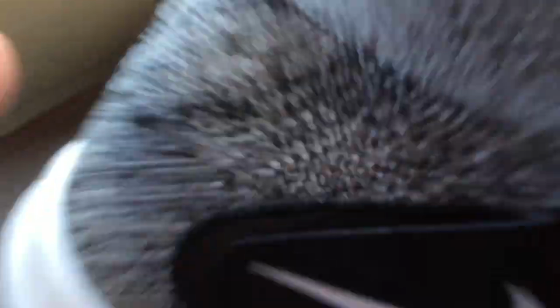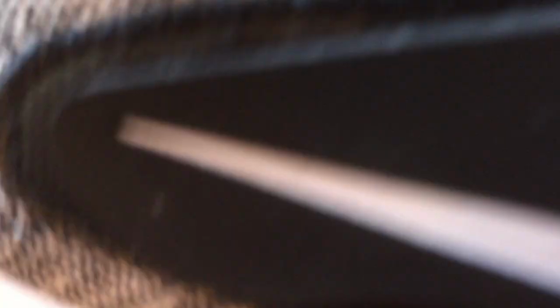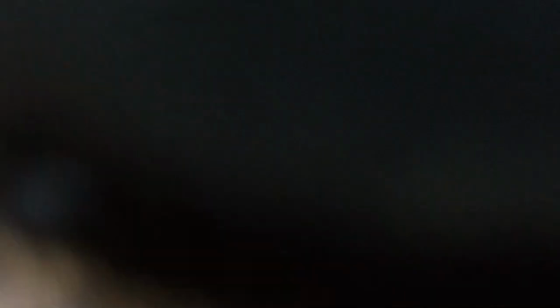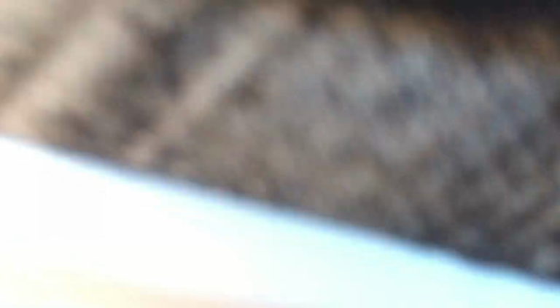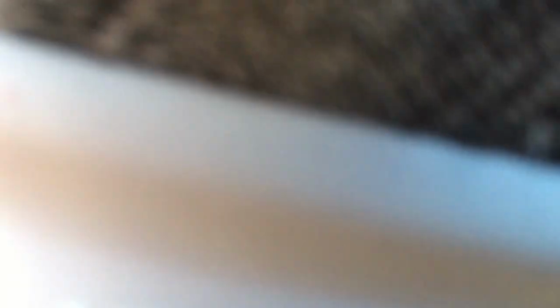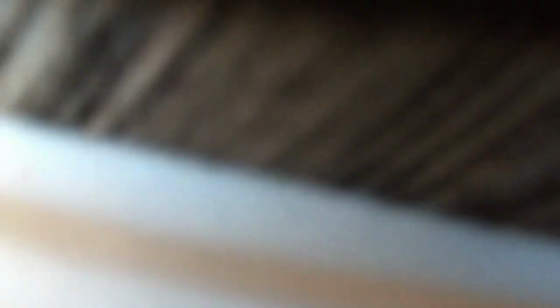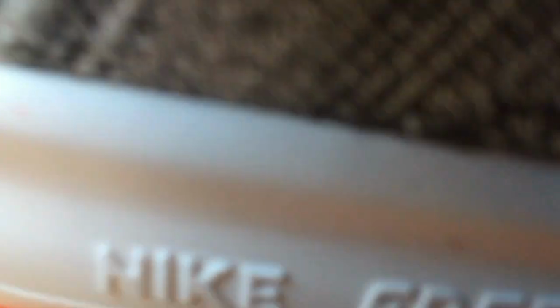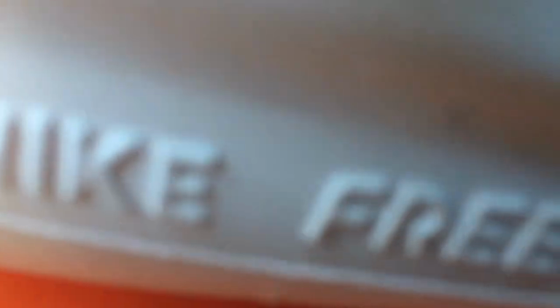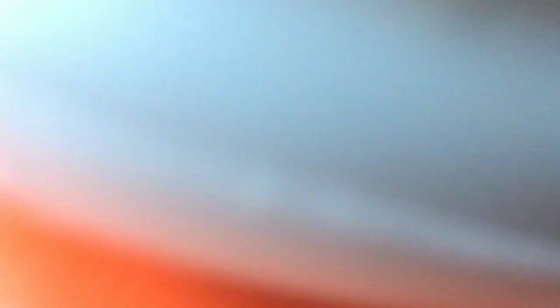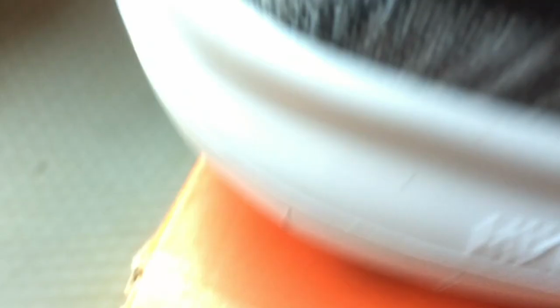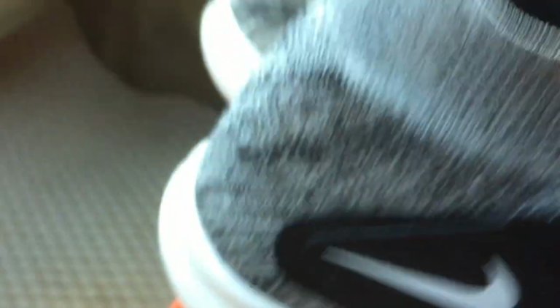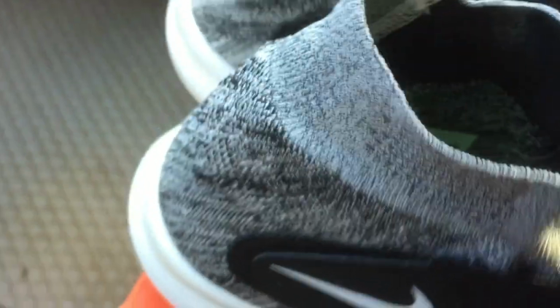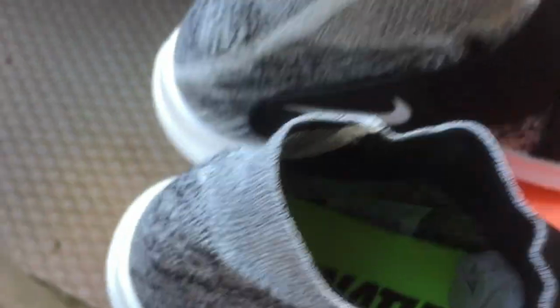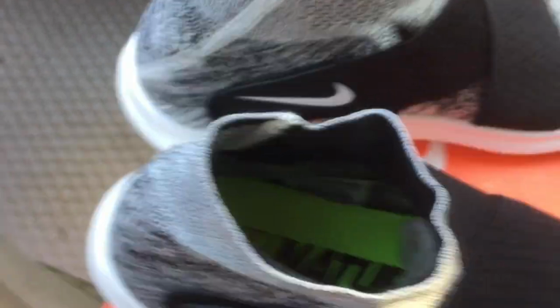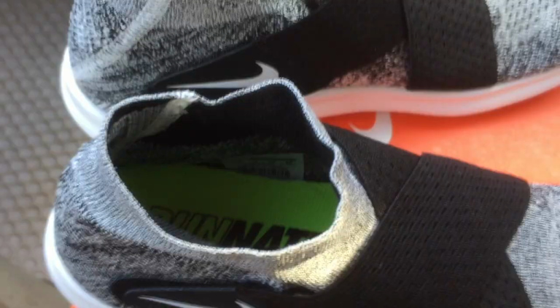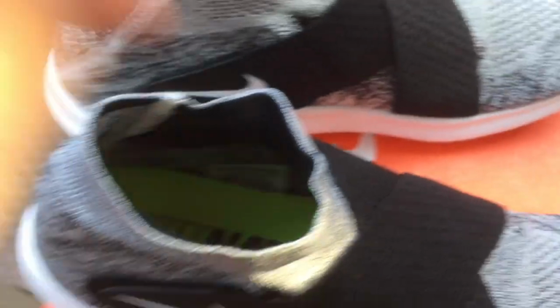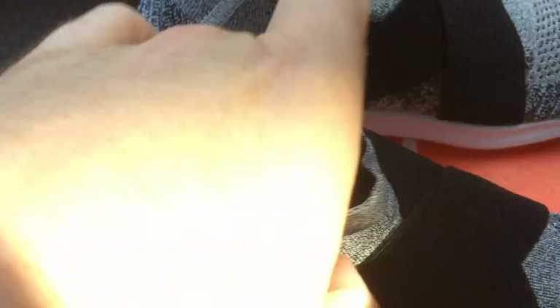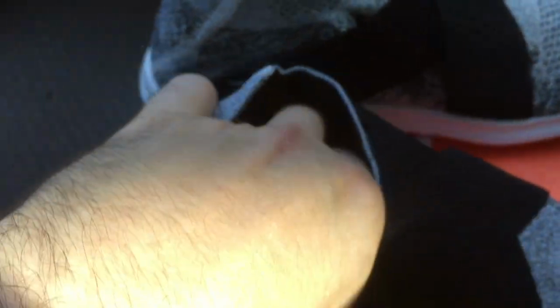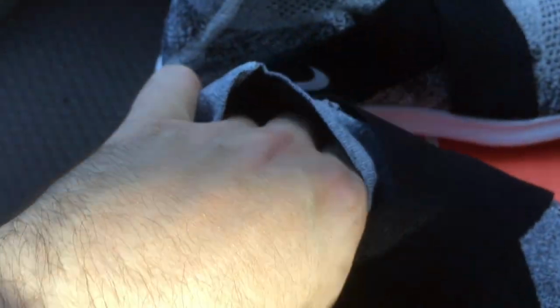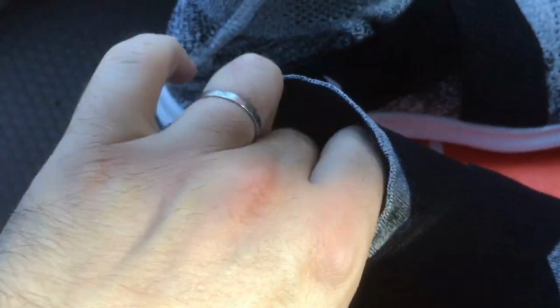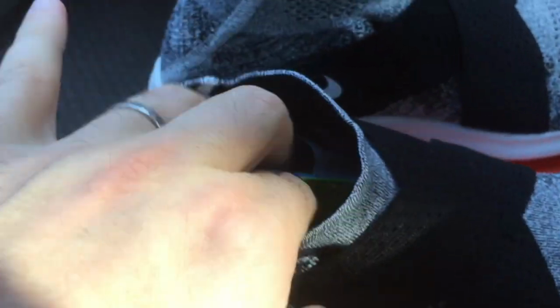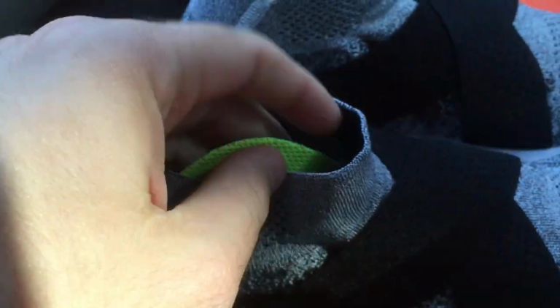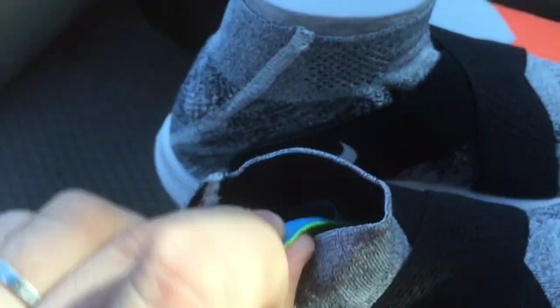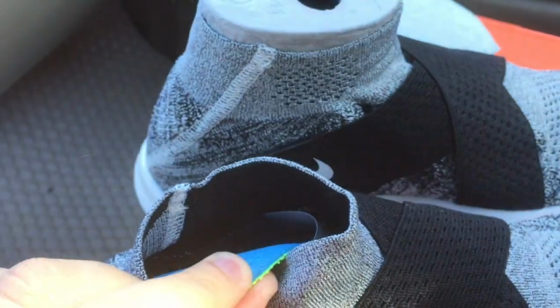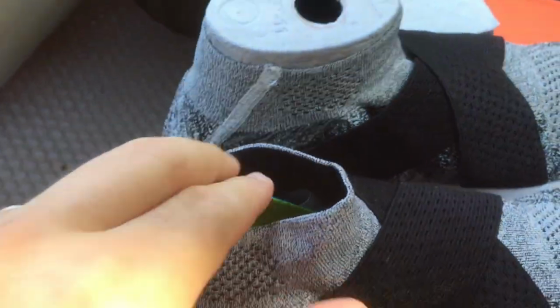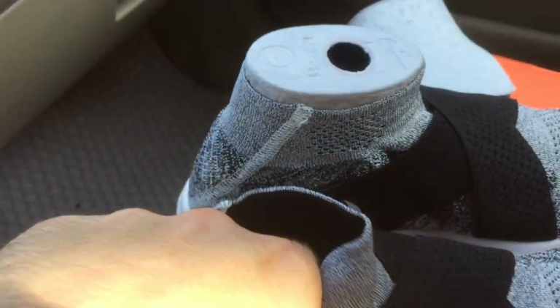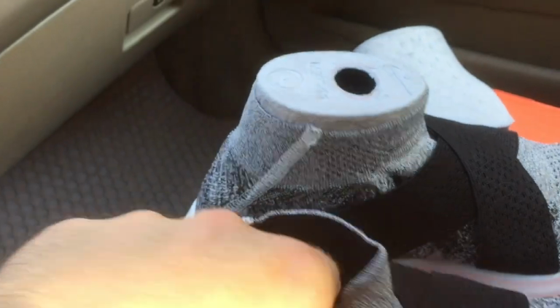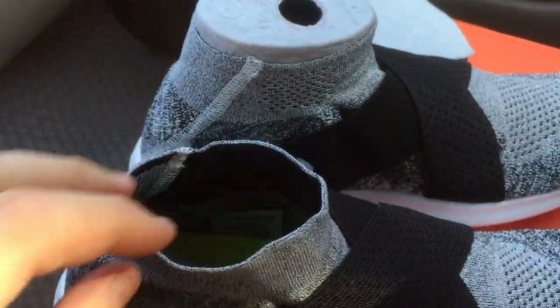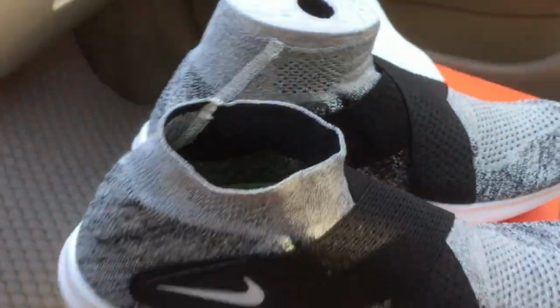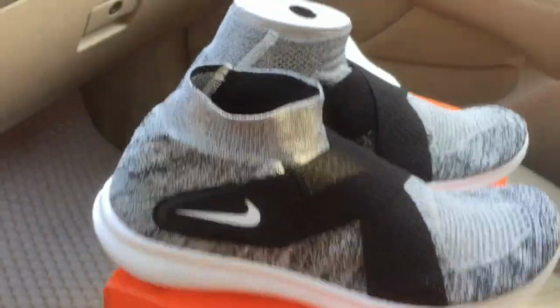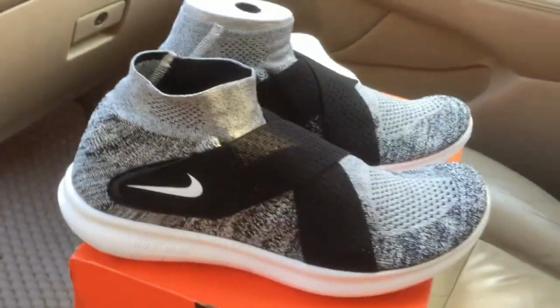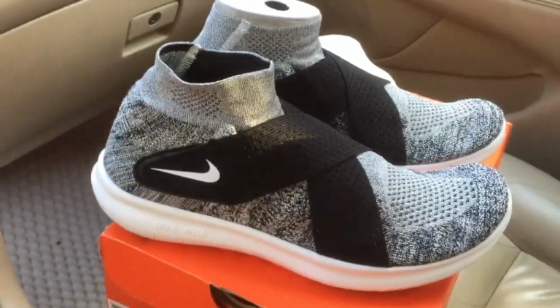The inside has a removable OrthoLite insole. Very nice shoe overall.